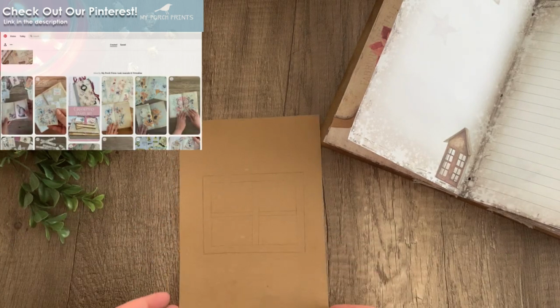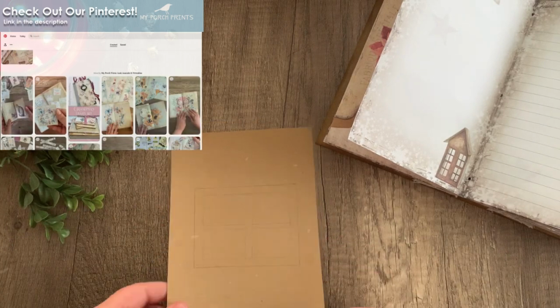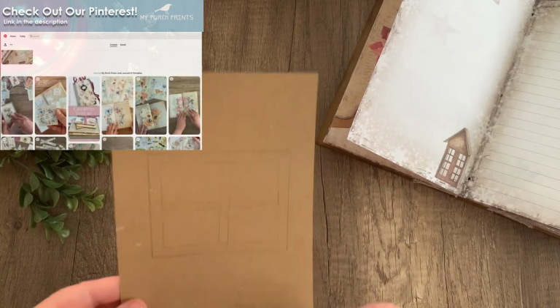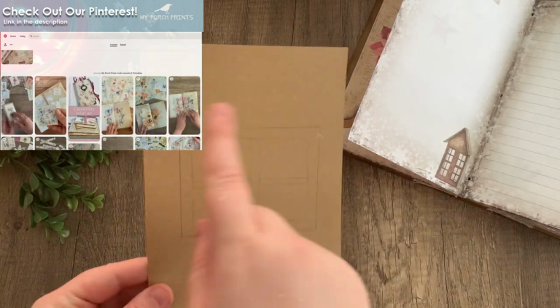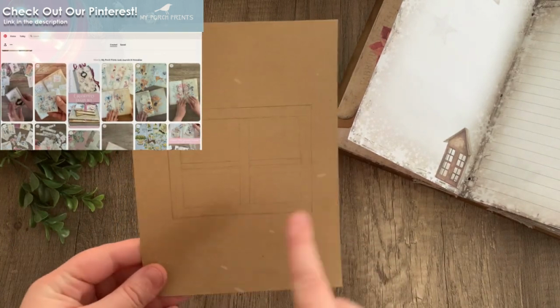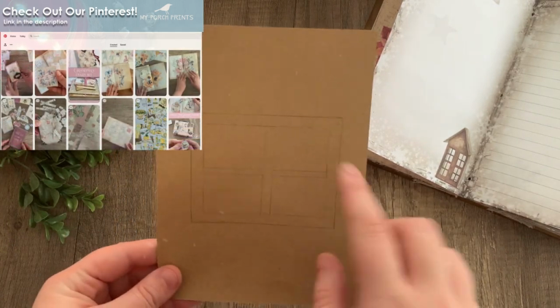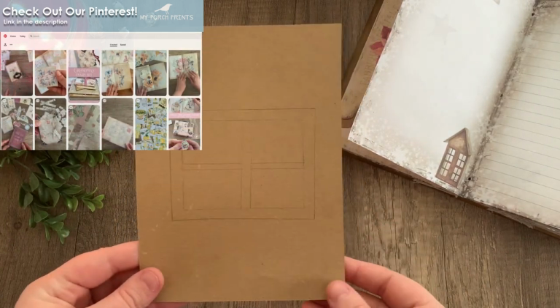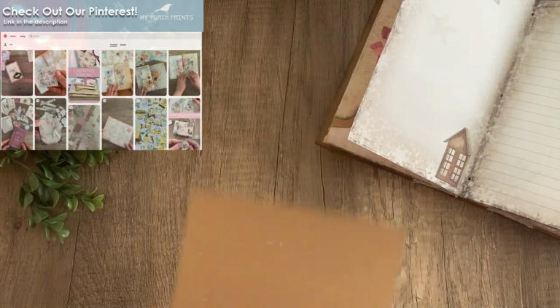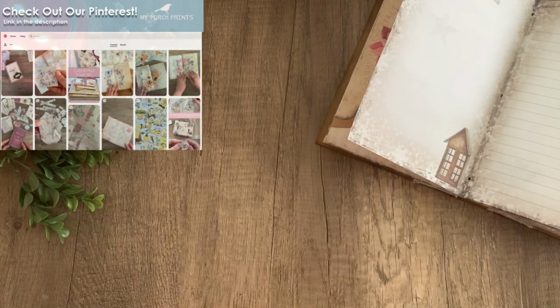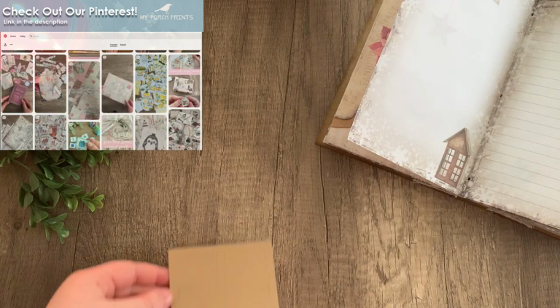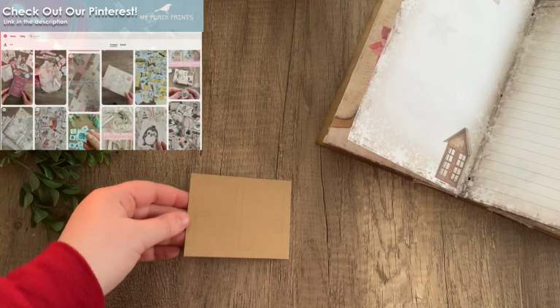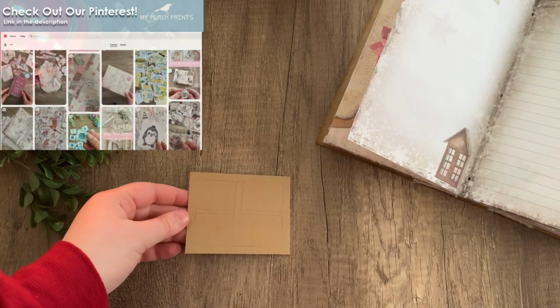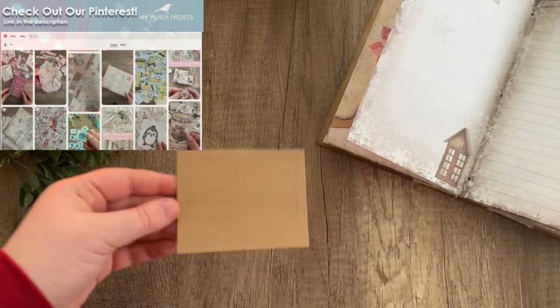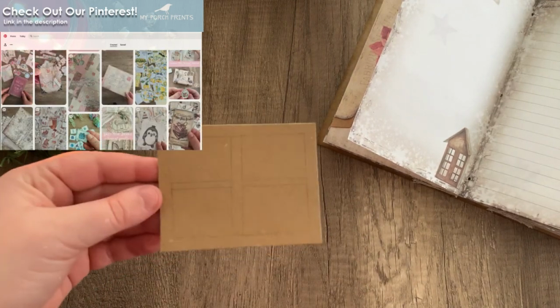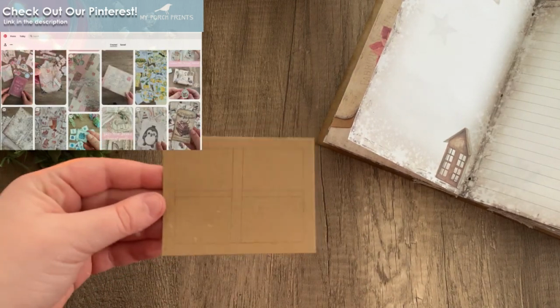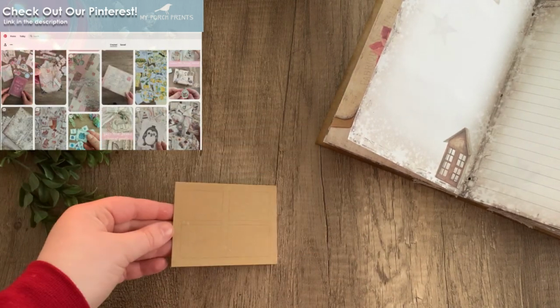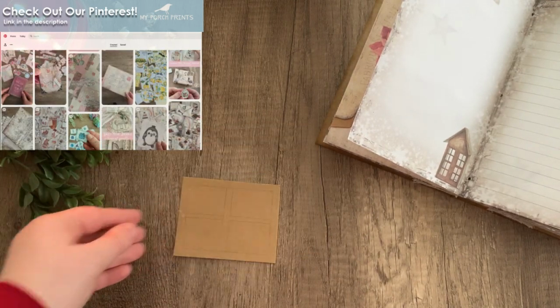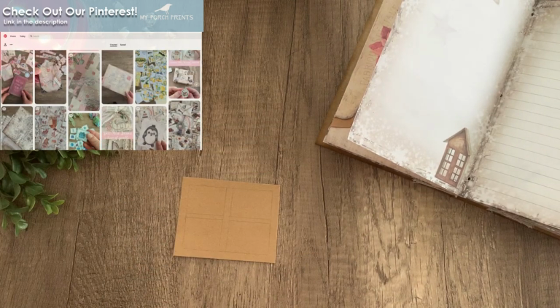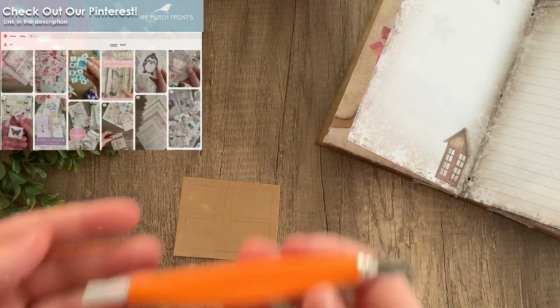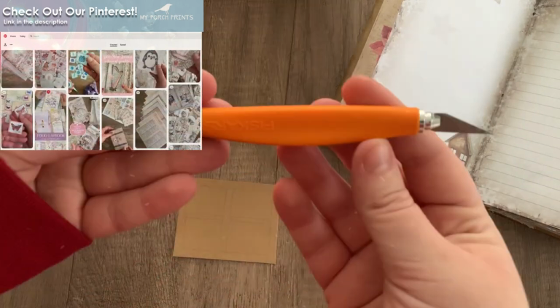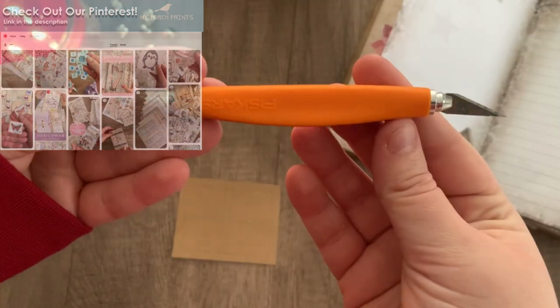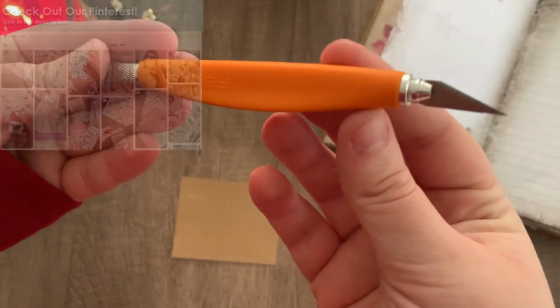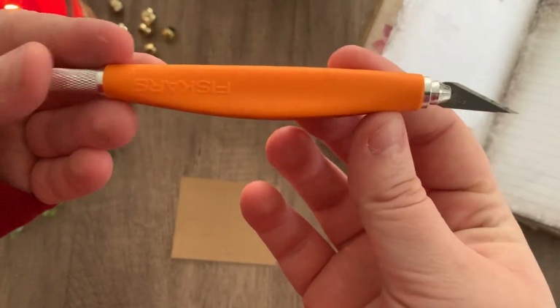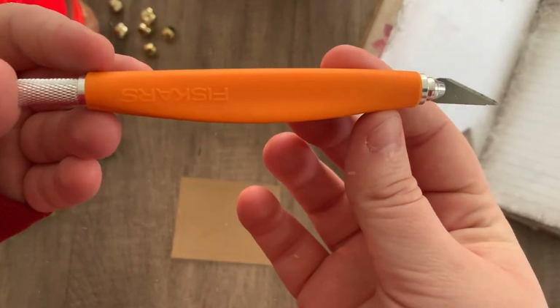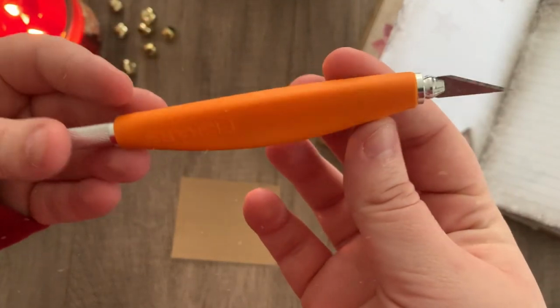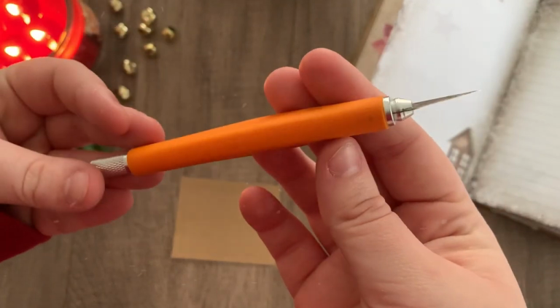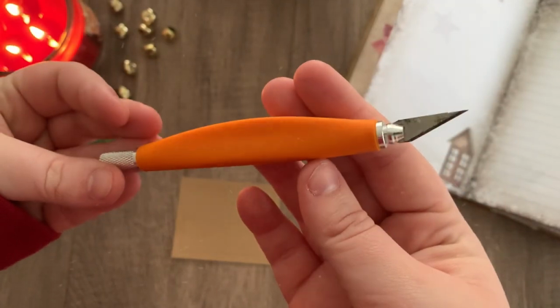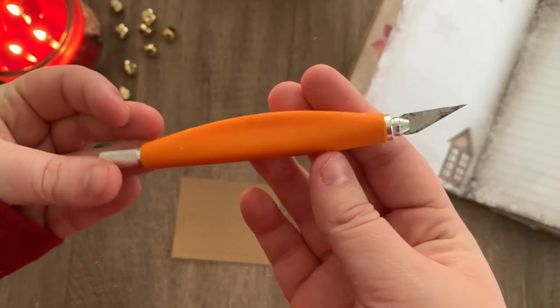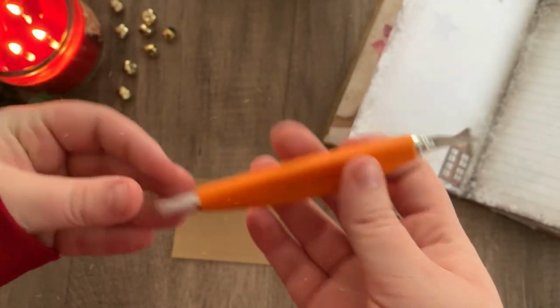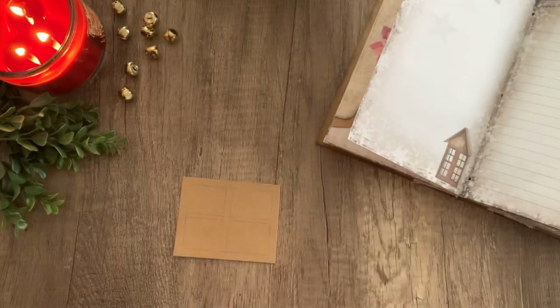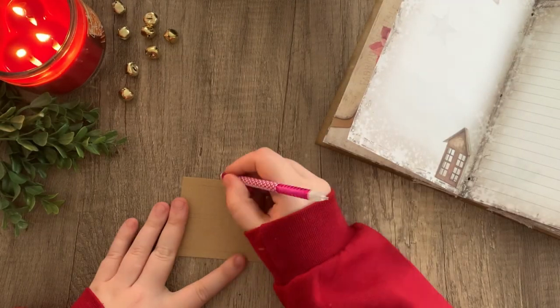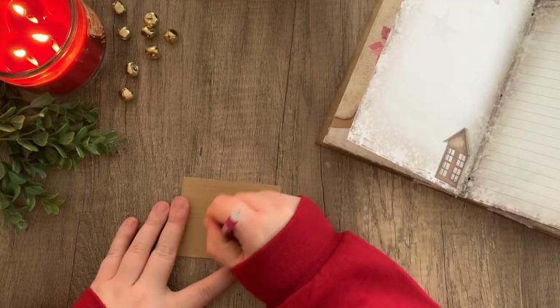Then just cut around the perimeter, and then using an exacto knife, I'm going to cut out each of the window squares. First I'm going to go ahead and fix this middle piece because it's a little crooked.